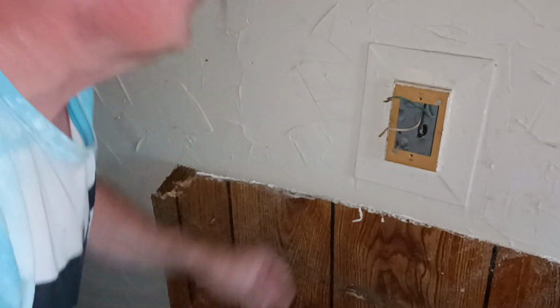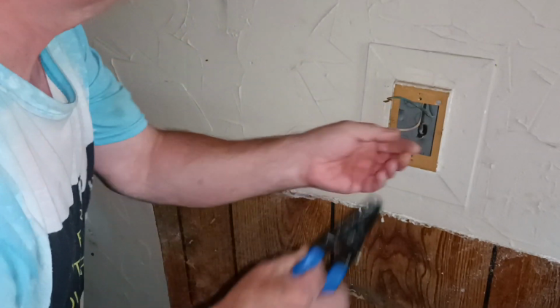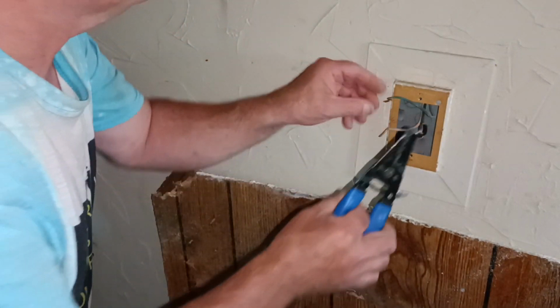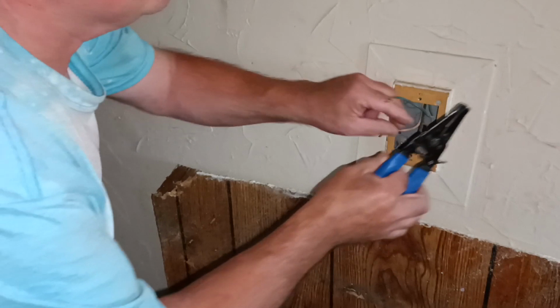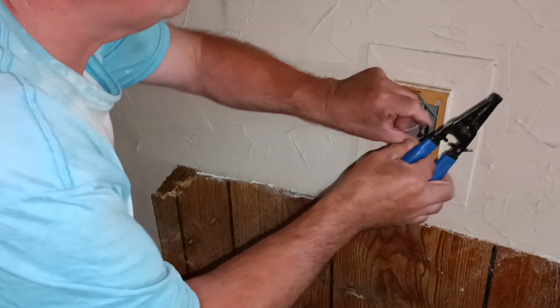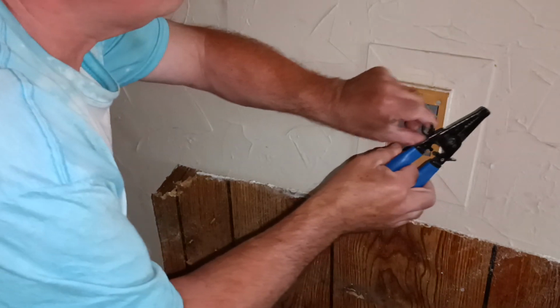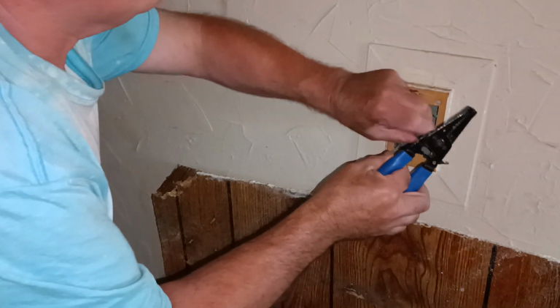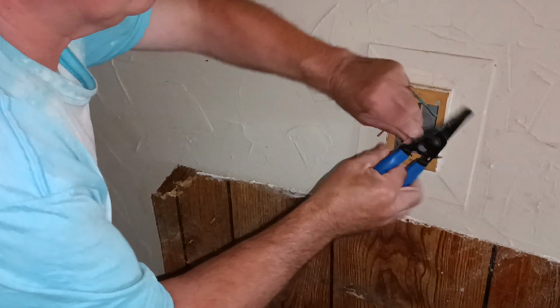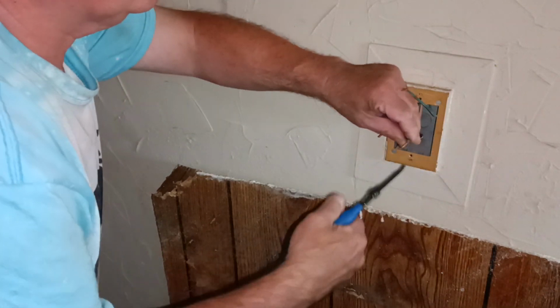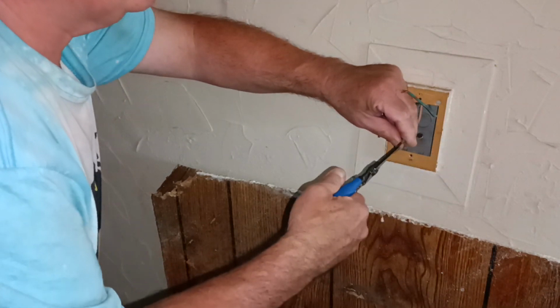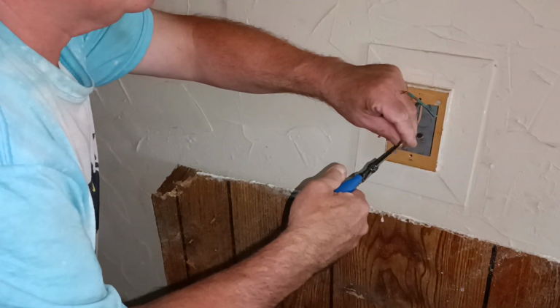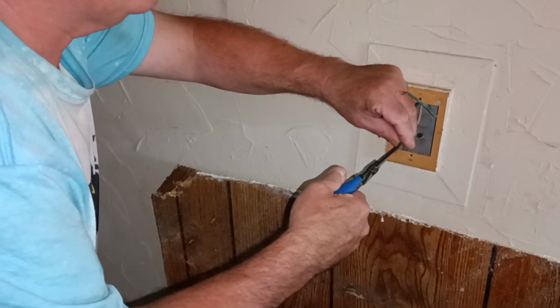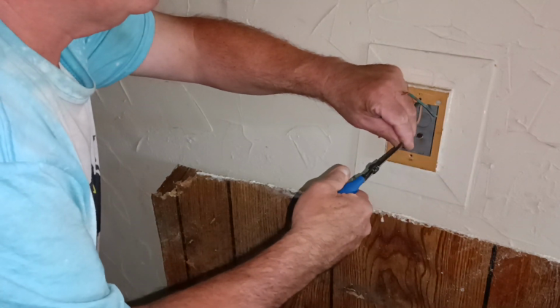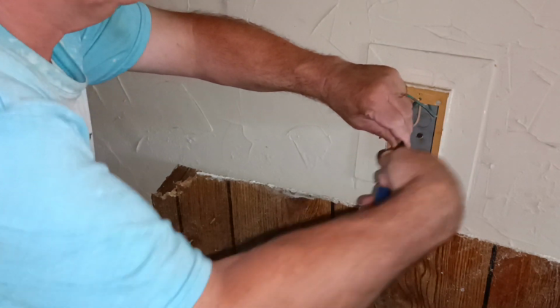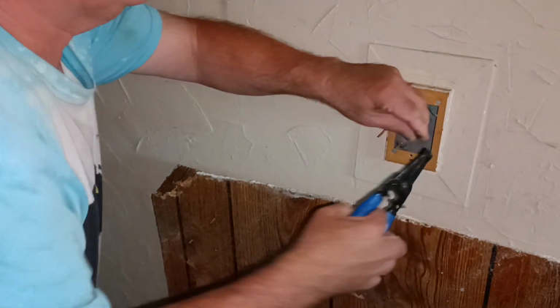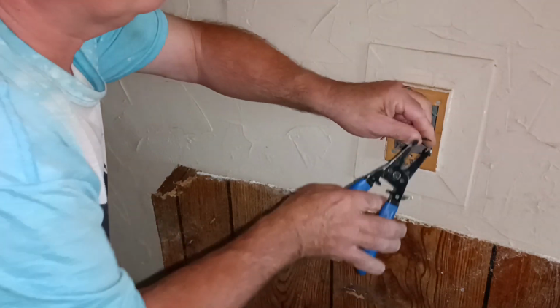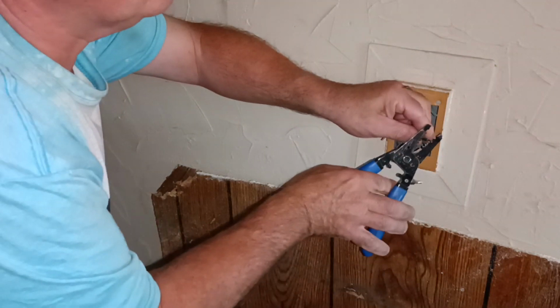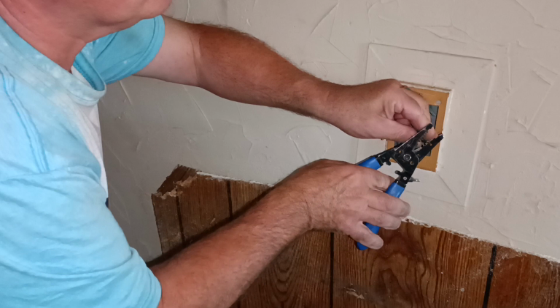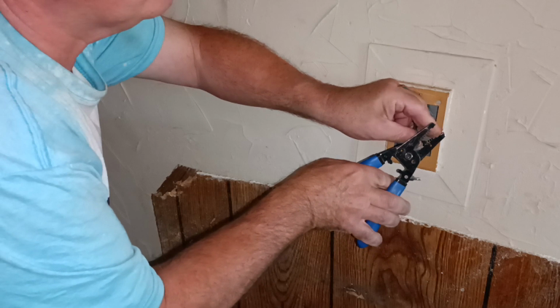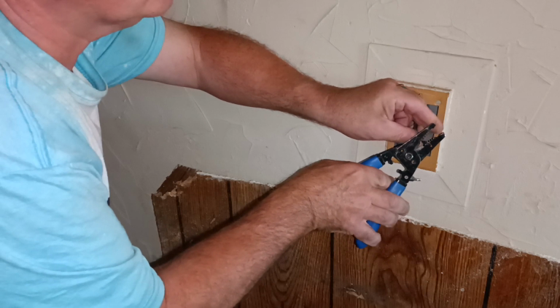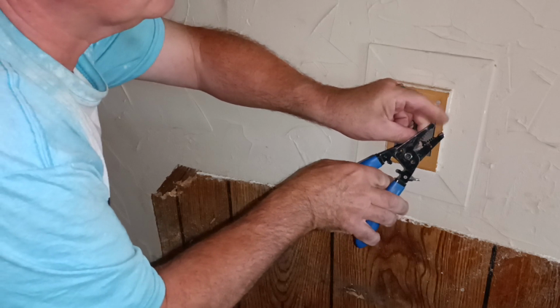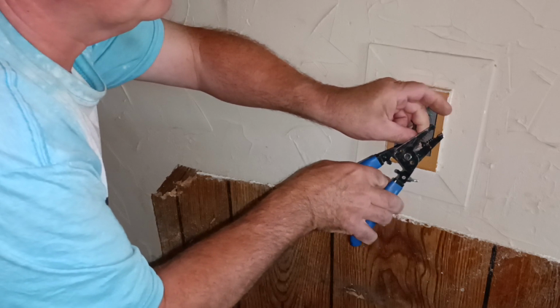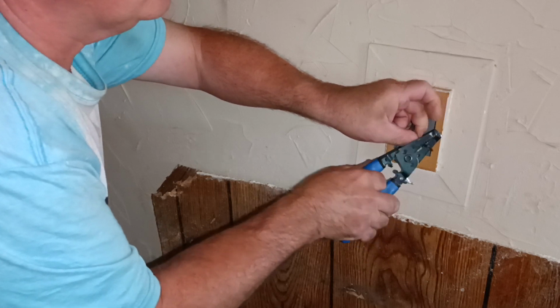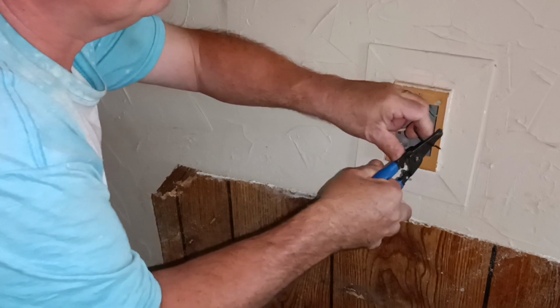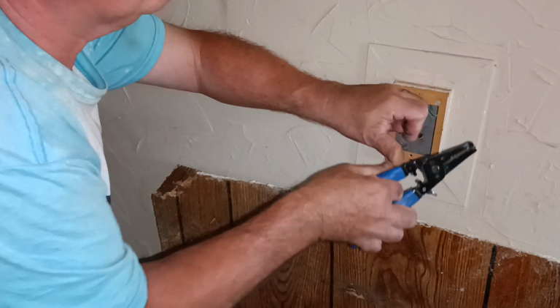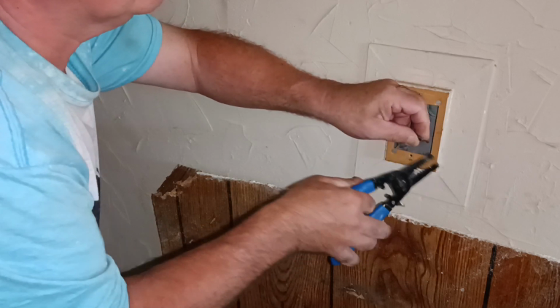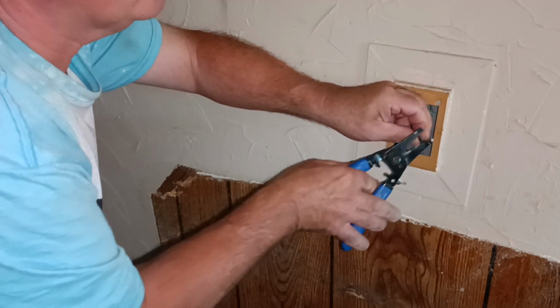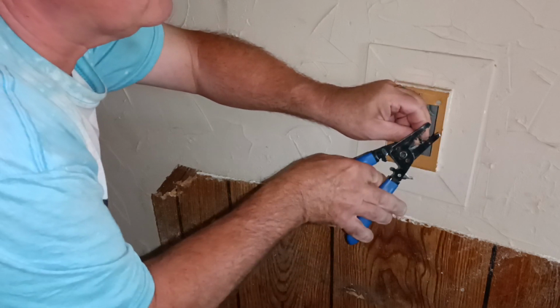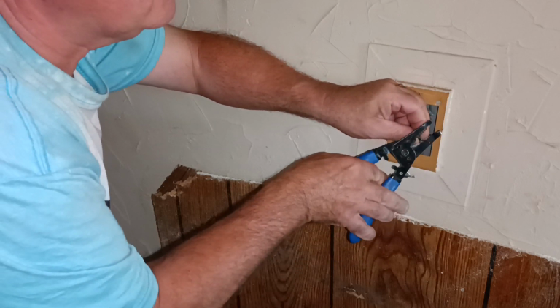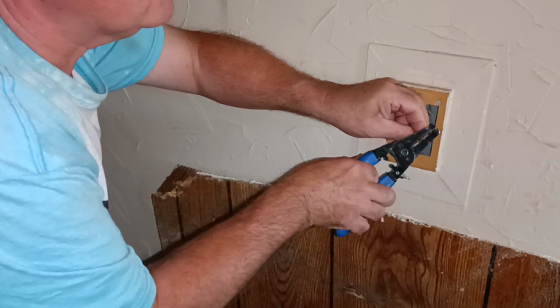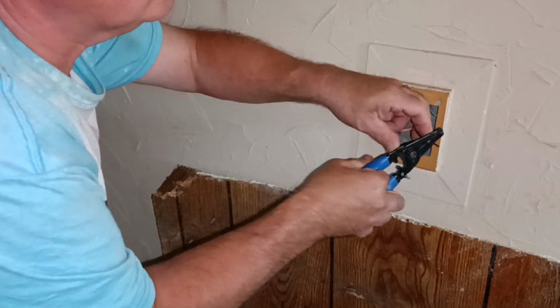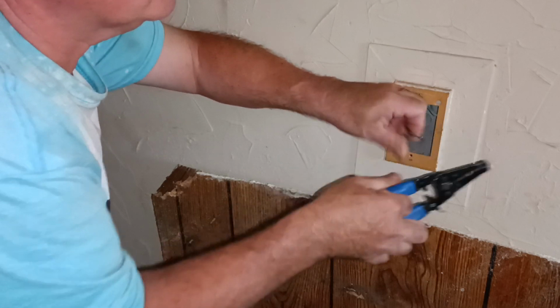So we'll strip our wires longer here, so we can get them around the screws the right direction. Strip them a little longer here — not too much.